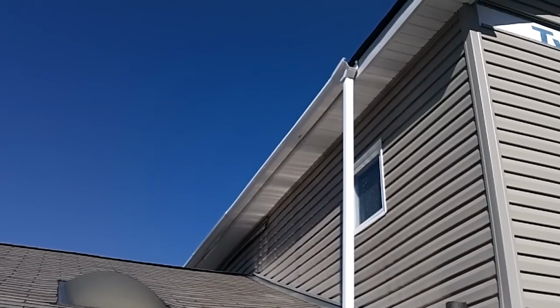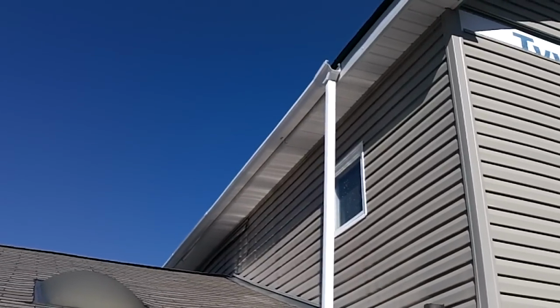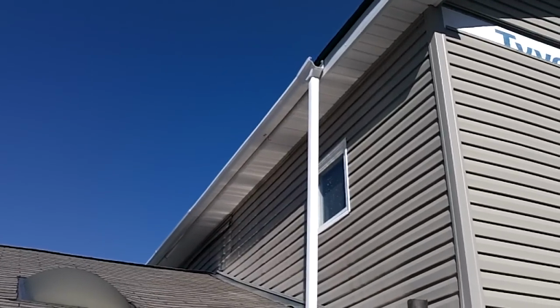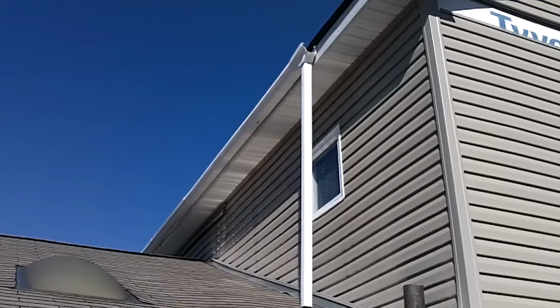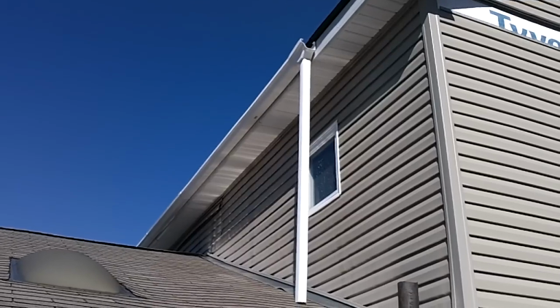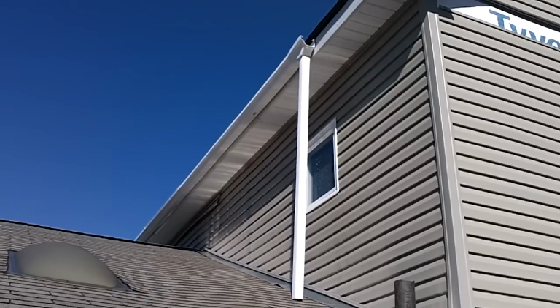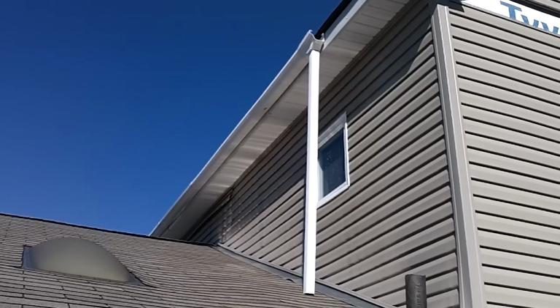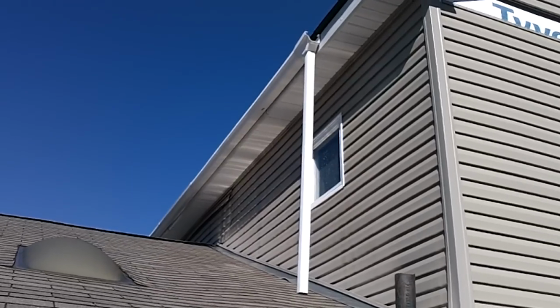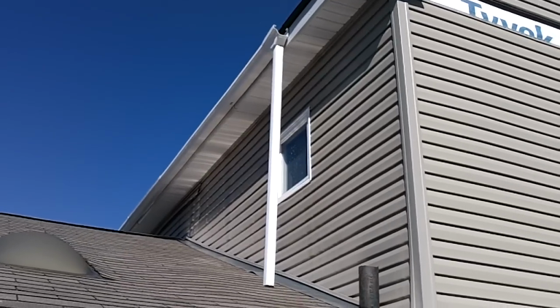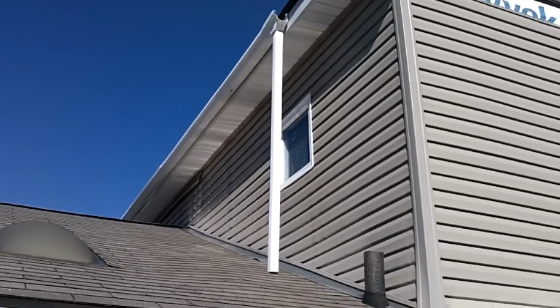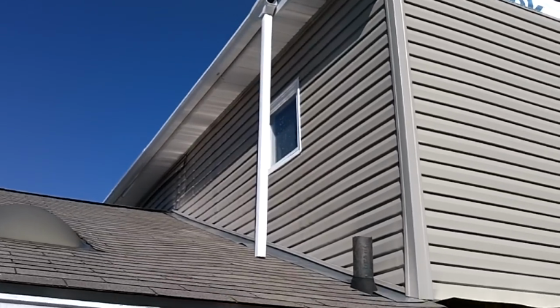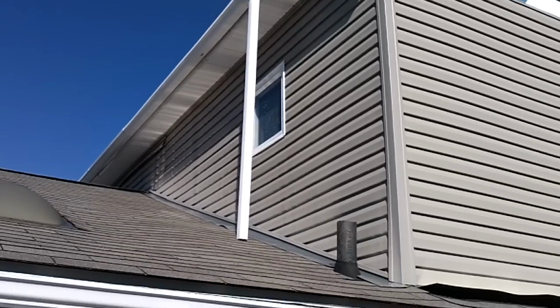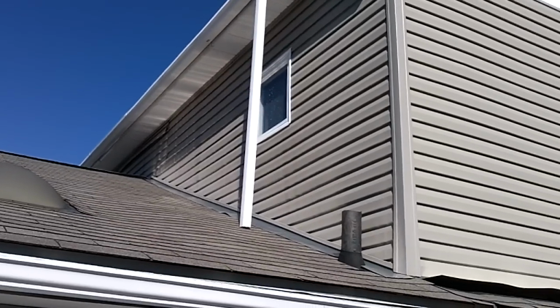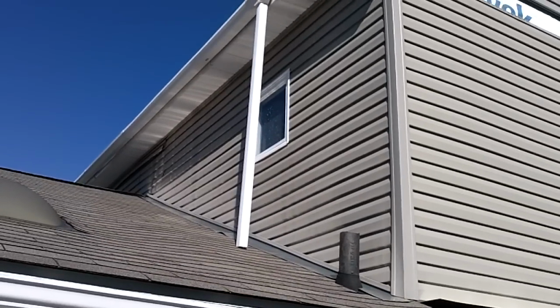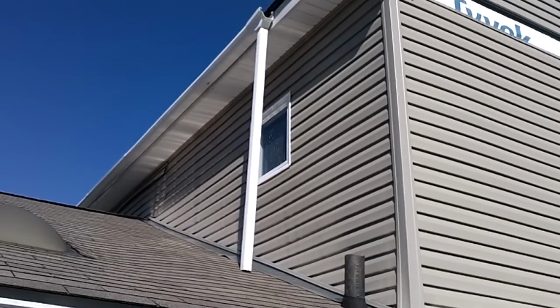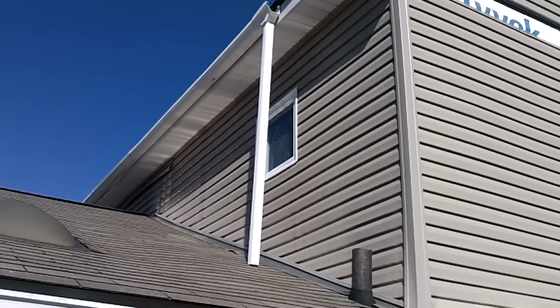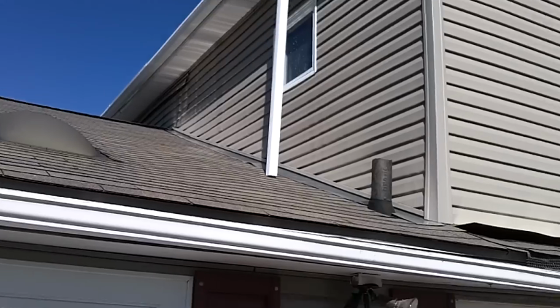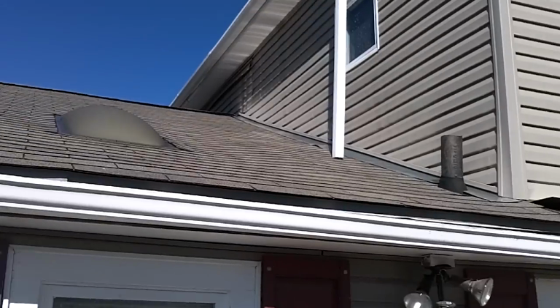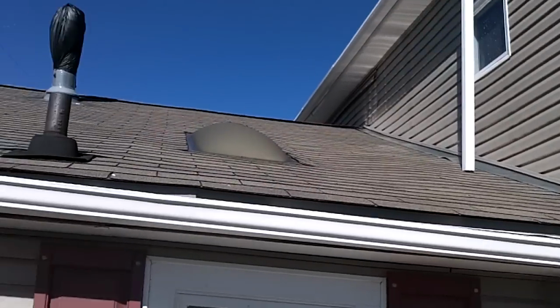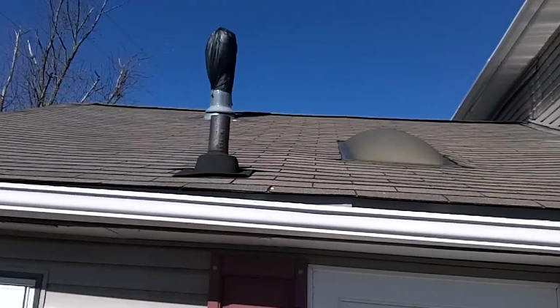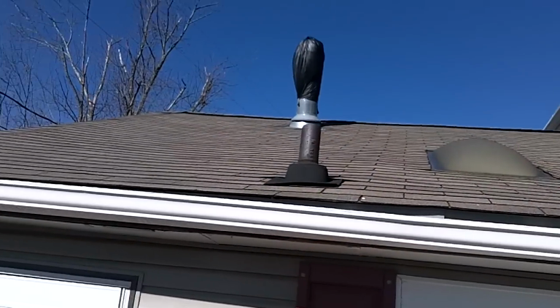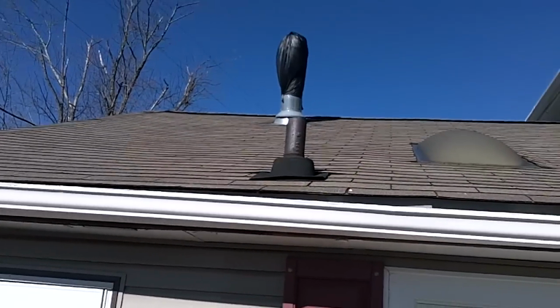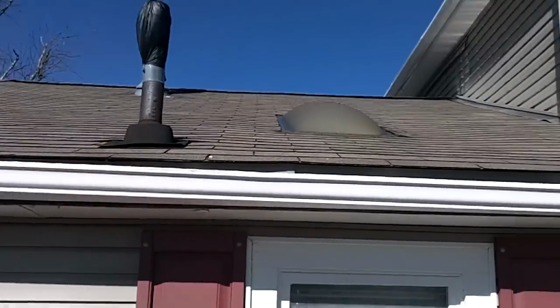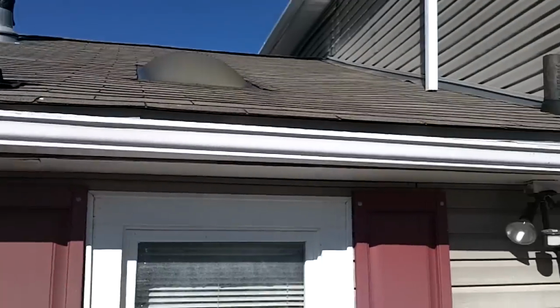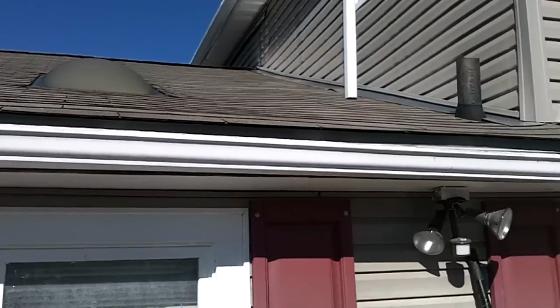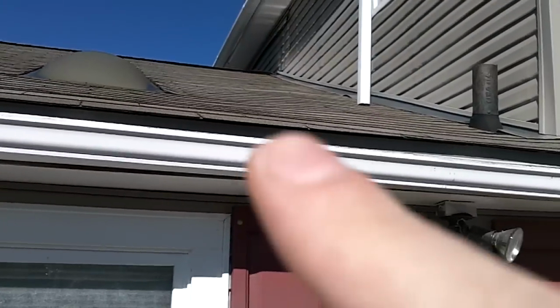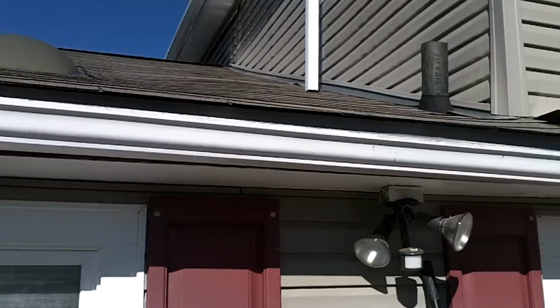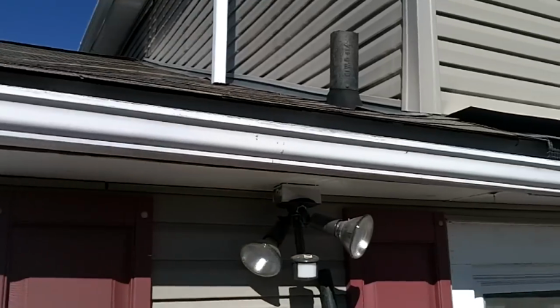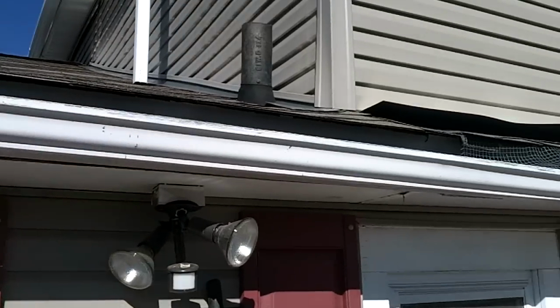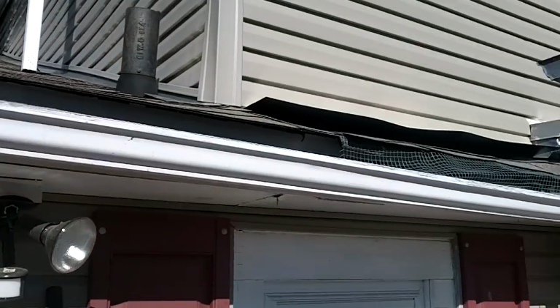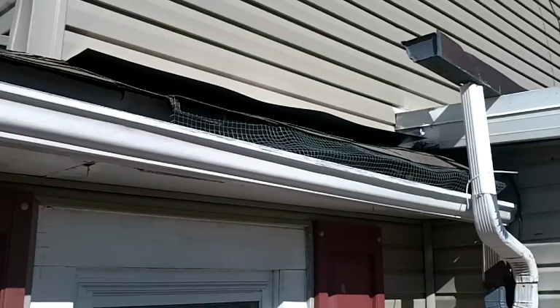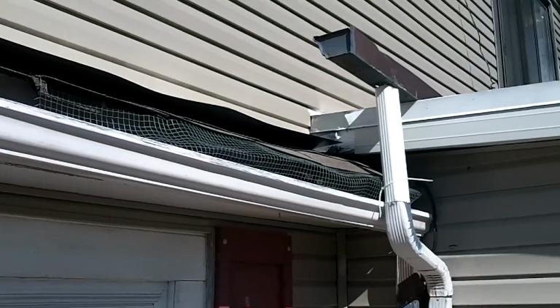Water comes off that side of the roof down through that drain pipe. It's a 12 foot by 29 foot roof. It hits this roof and the water collects on this, runs down in this gutter here over to this.